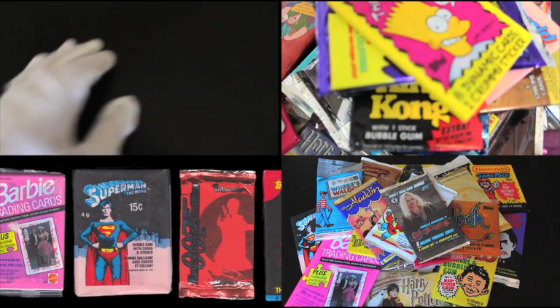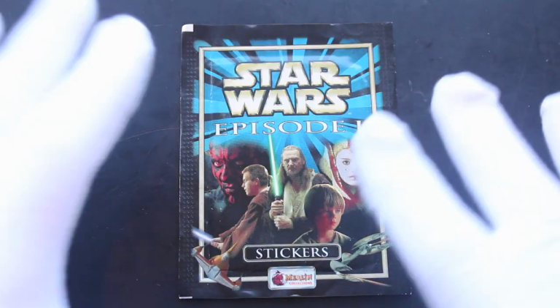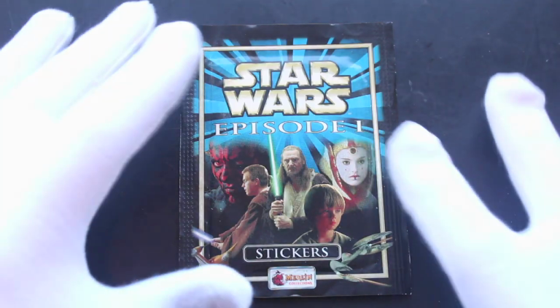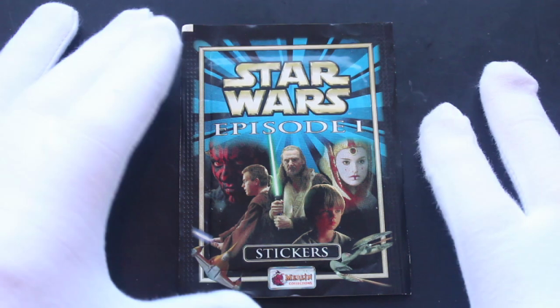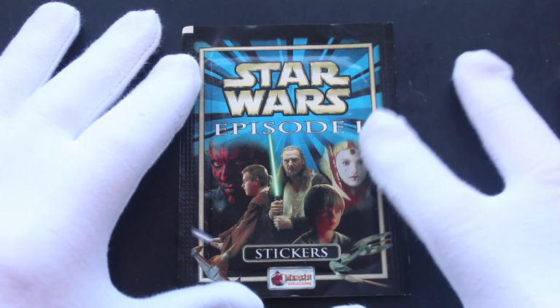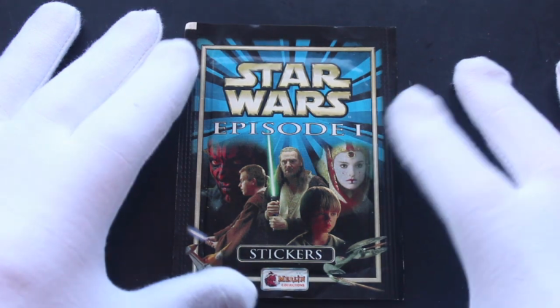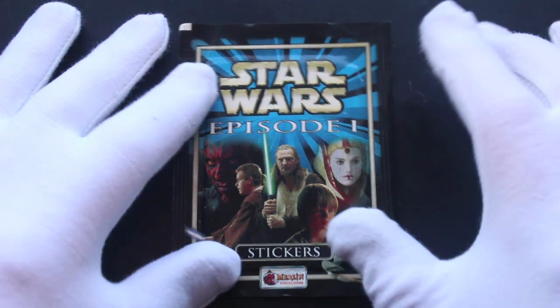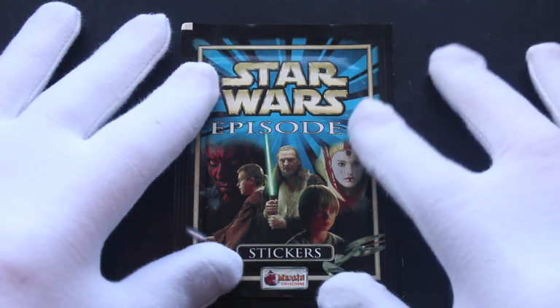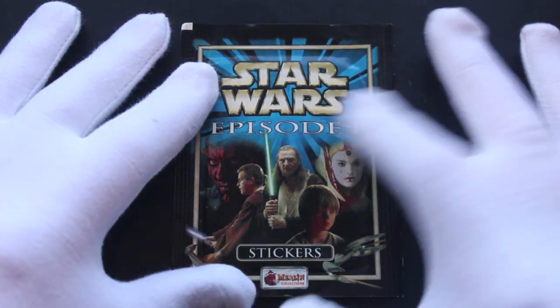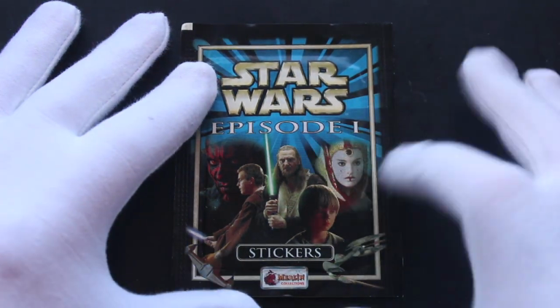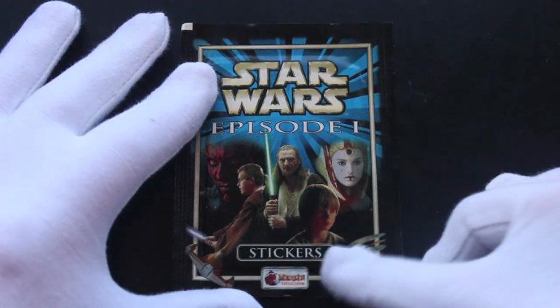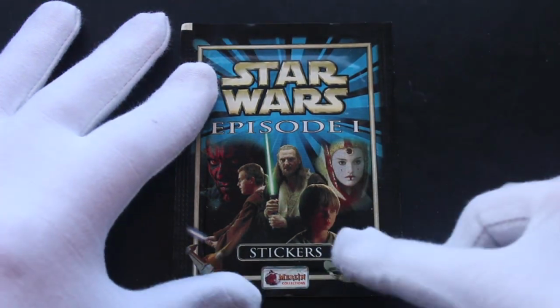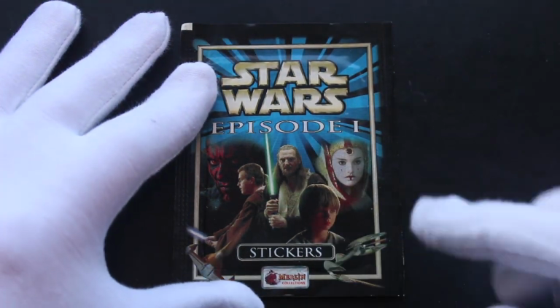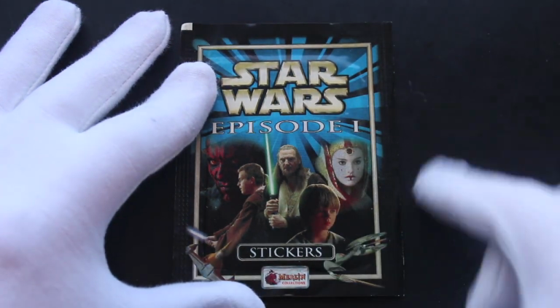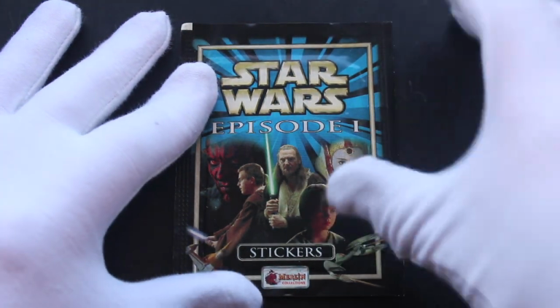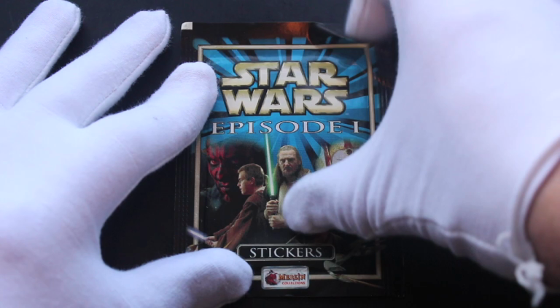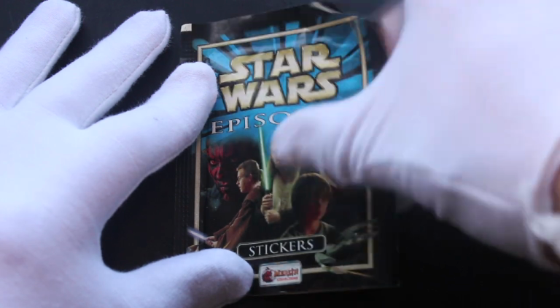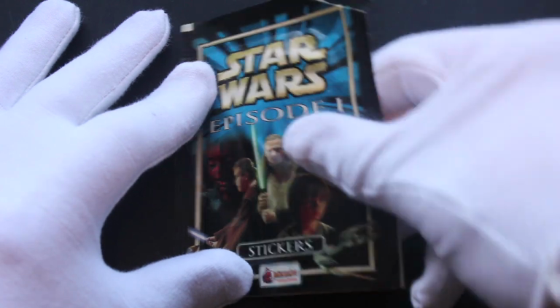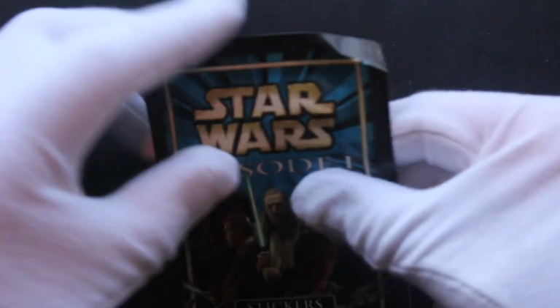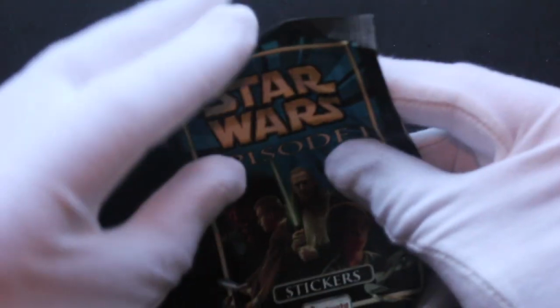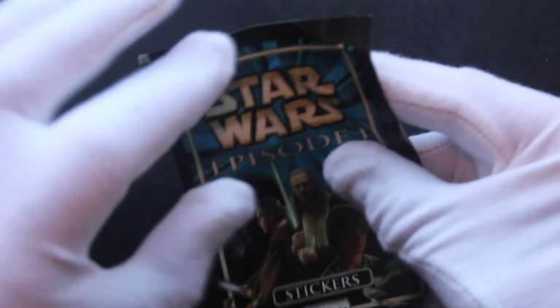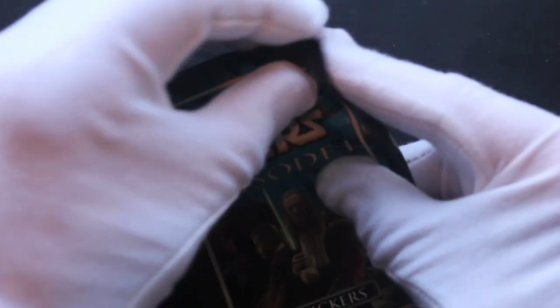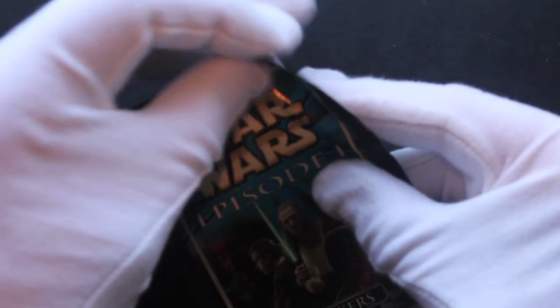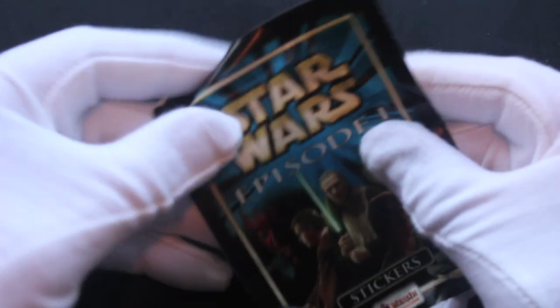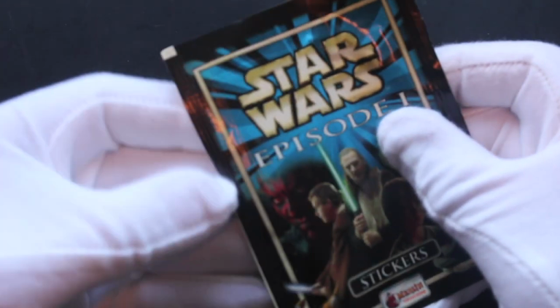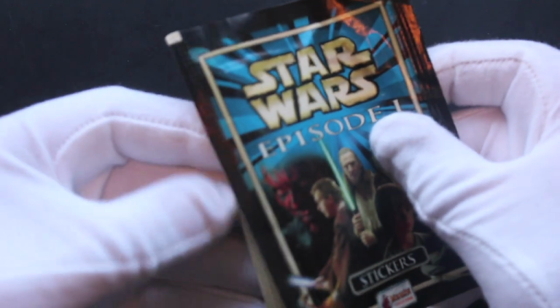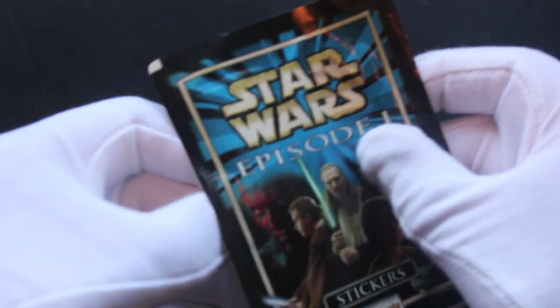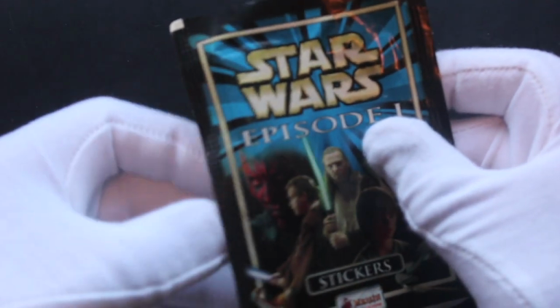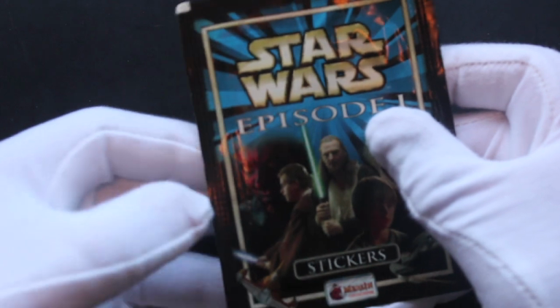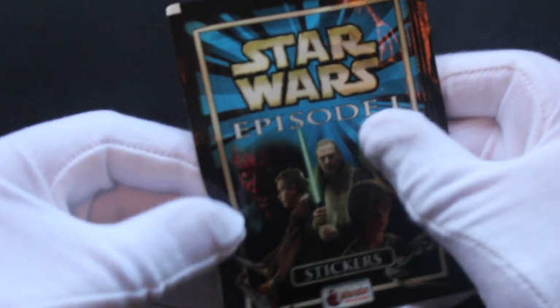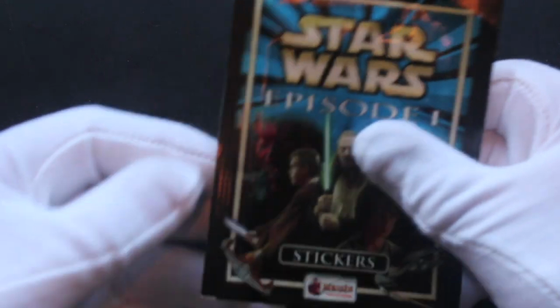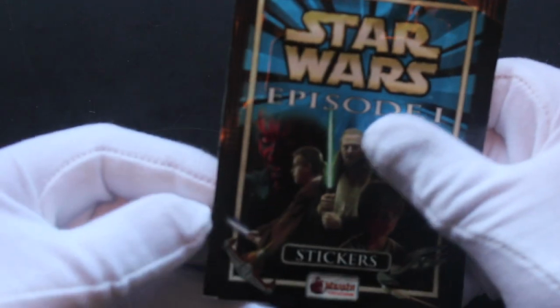Hello, it's me, Trading Card Tony. In front of the pack we've got Star Wars Episode 1 stickers - Merlin stickers. So let's get in here and see what we've got.